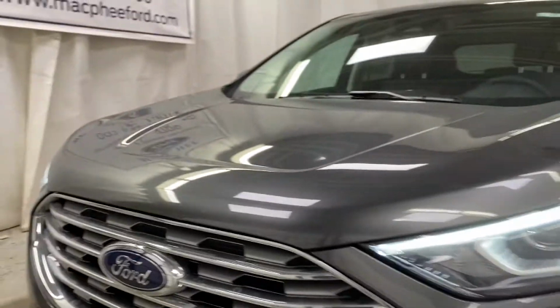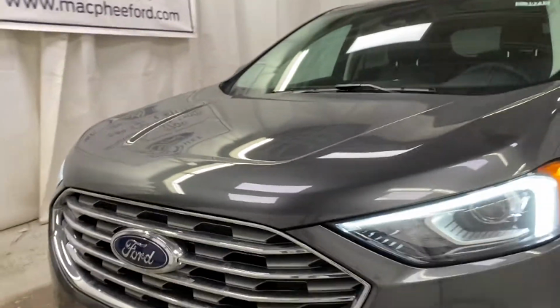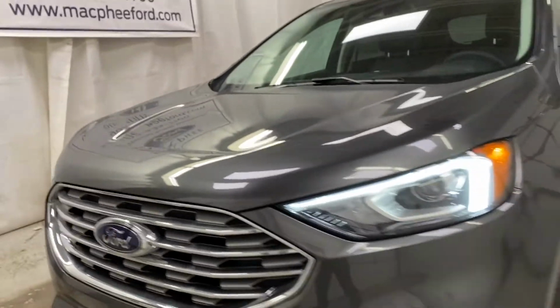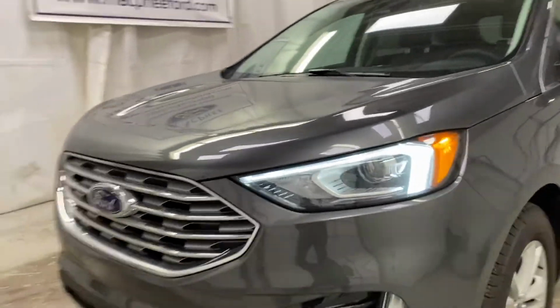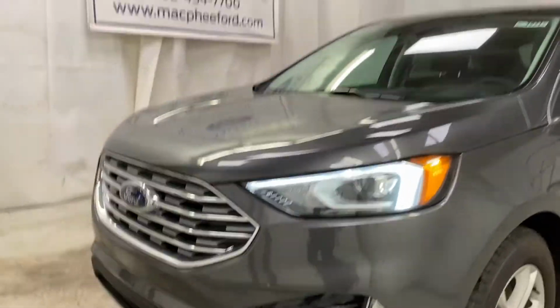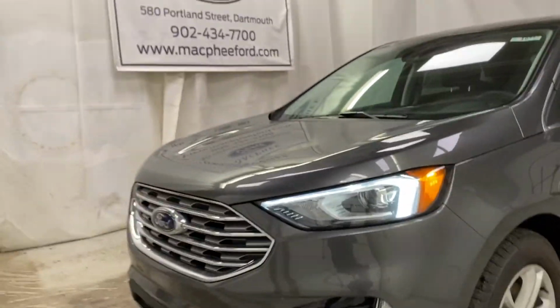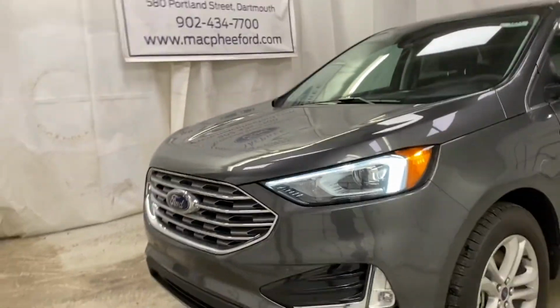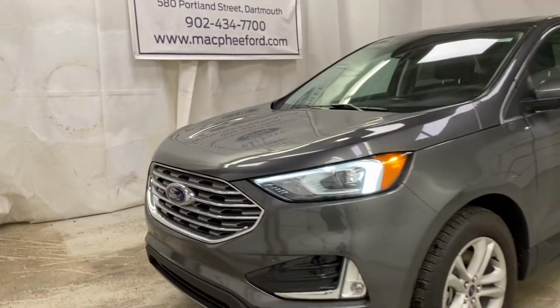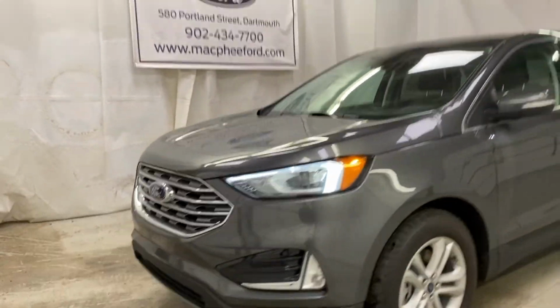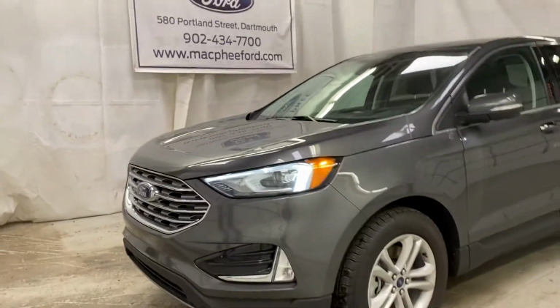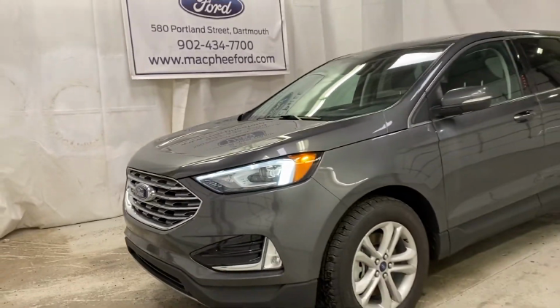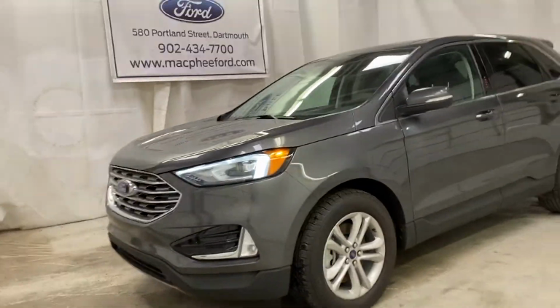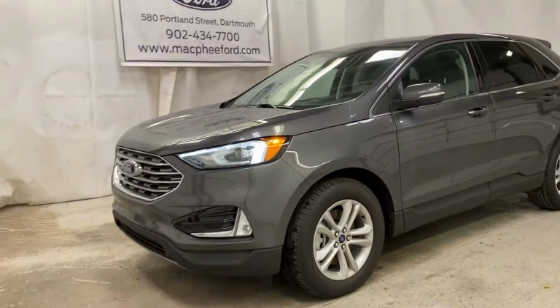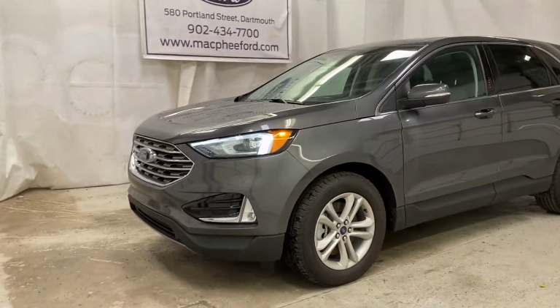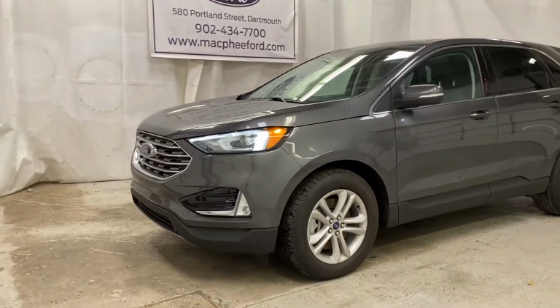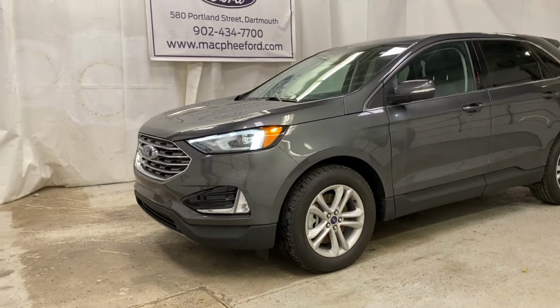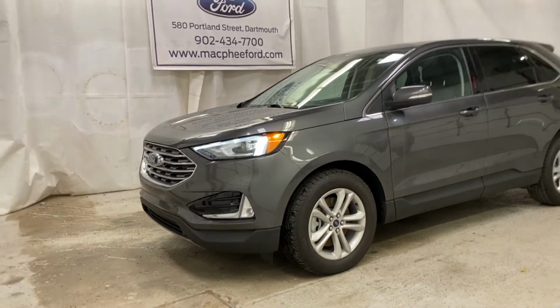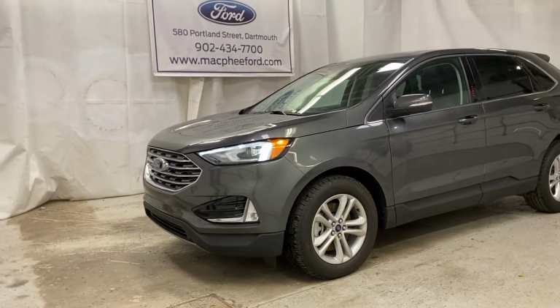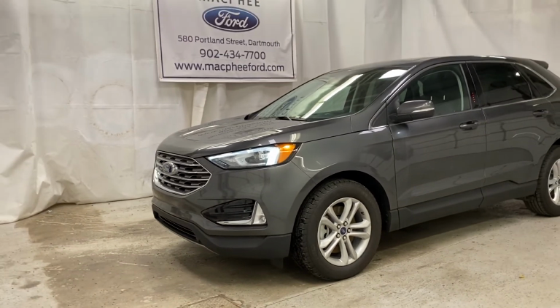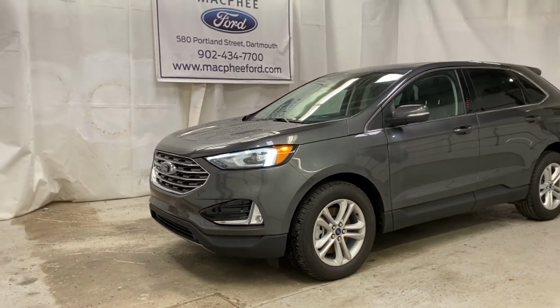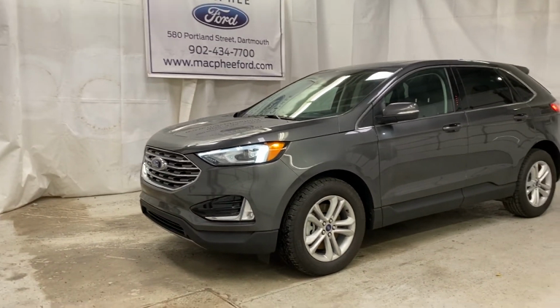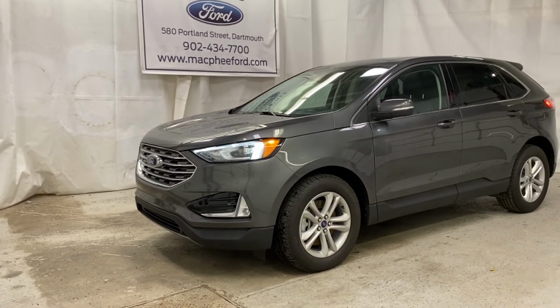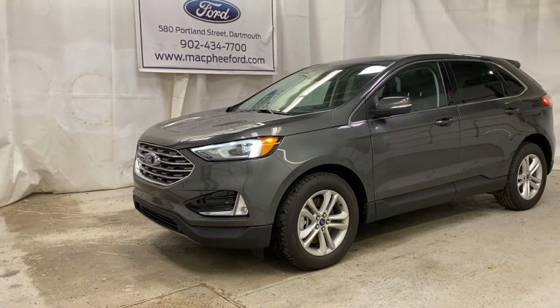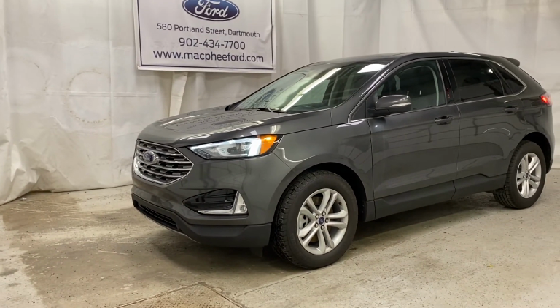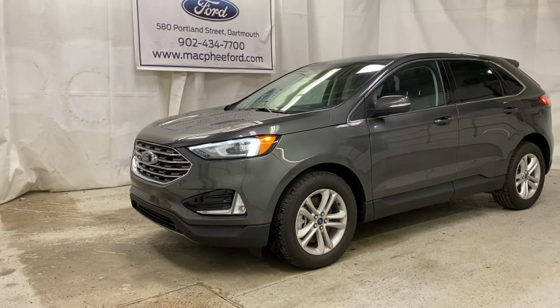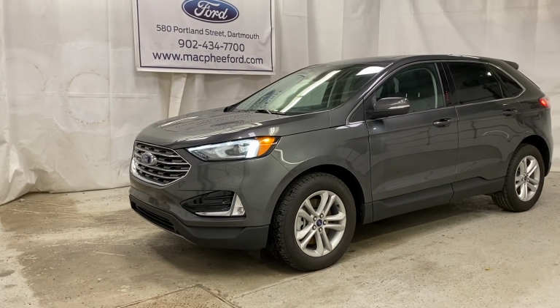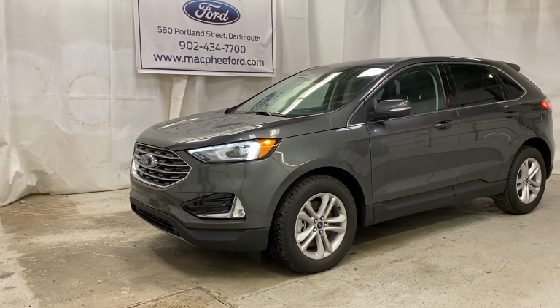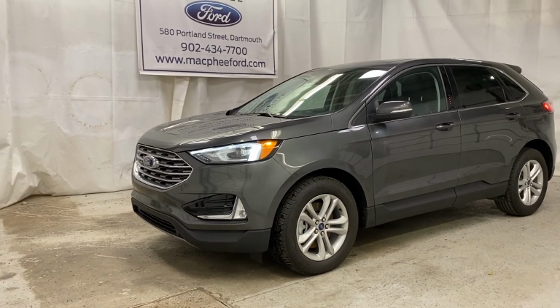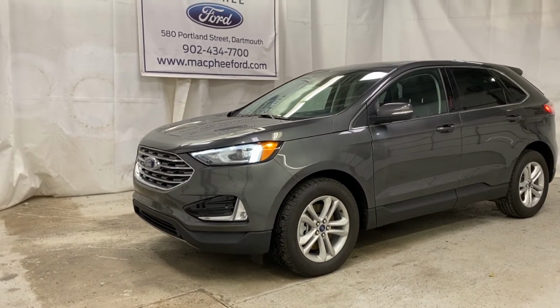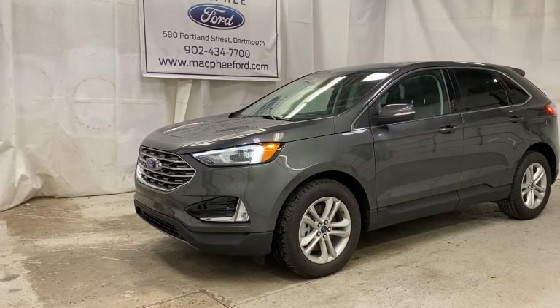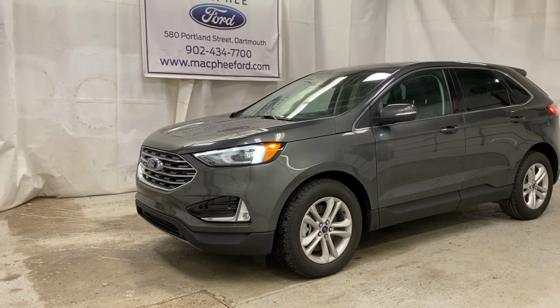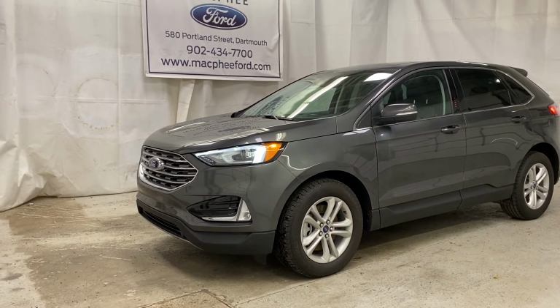So make sure to come on over to McPhee Ford and talk to your sales advisor about getting you into this brand new Ford Edge. As always, thank you for watching — don't forget to subscribe and we'll see you in our next video.